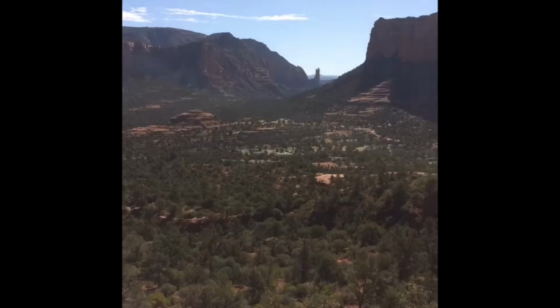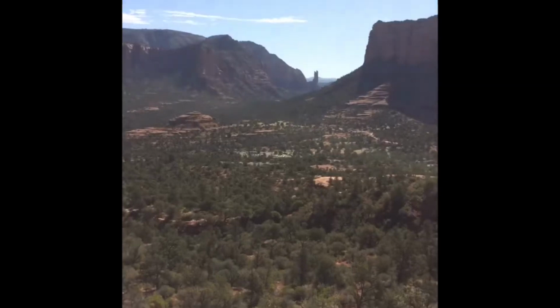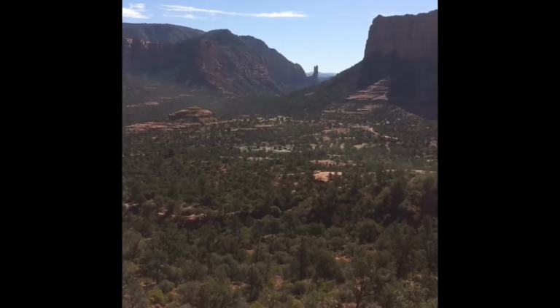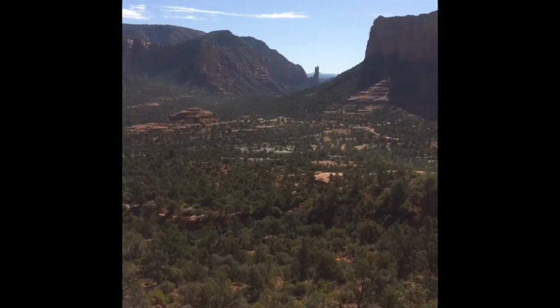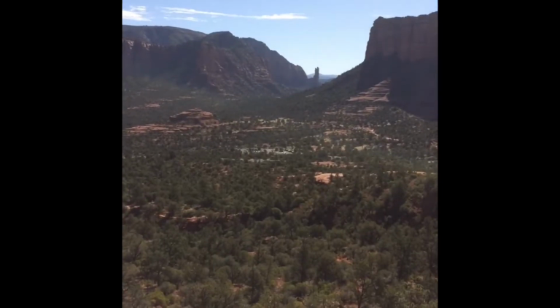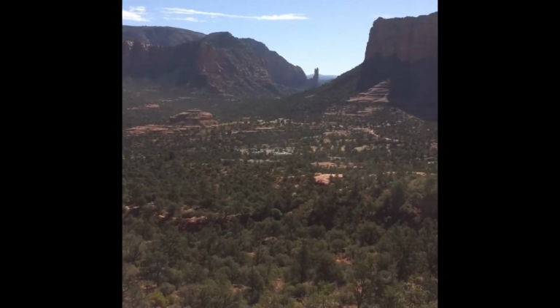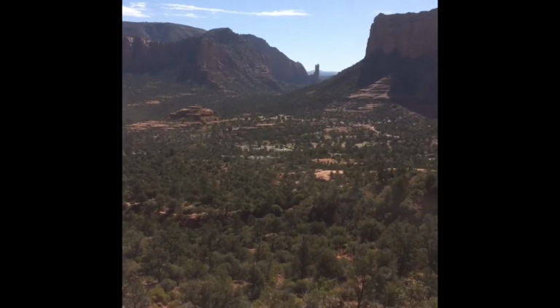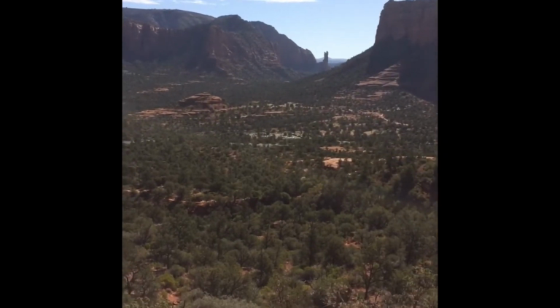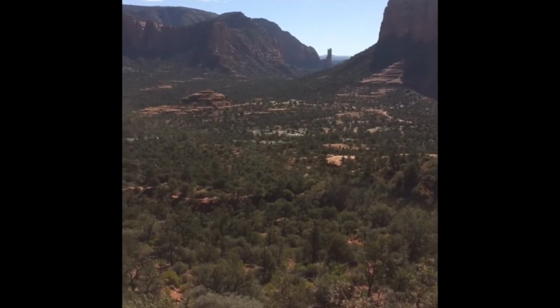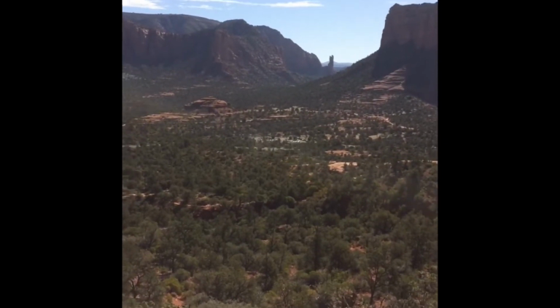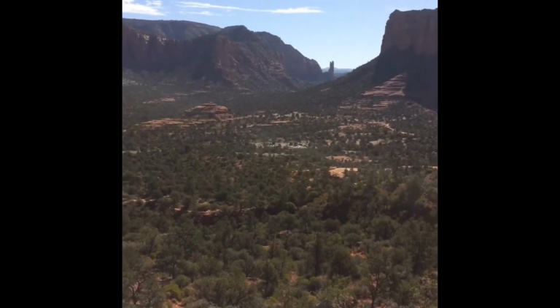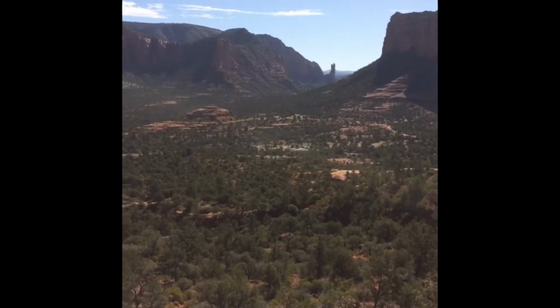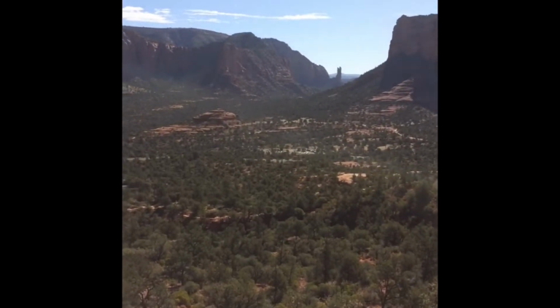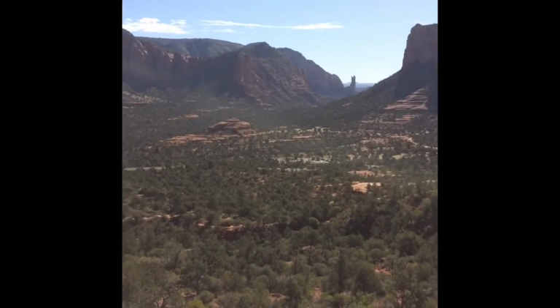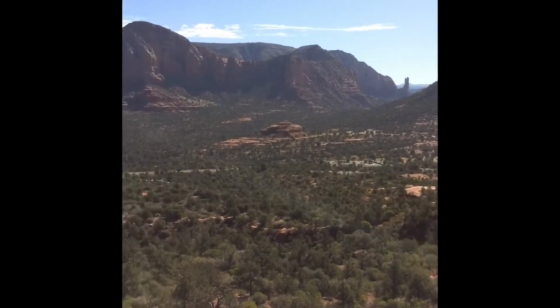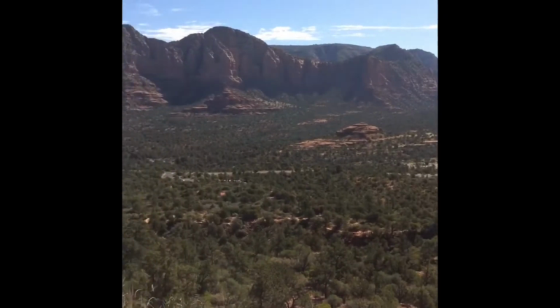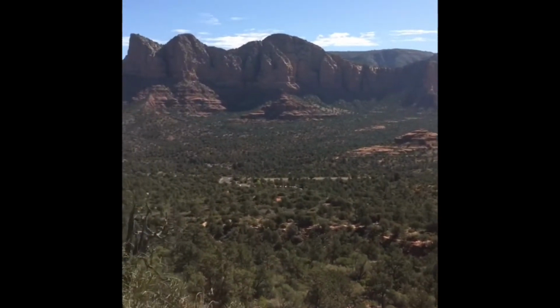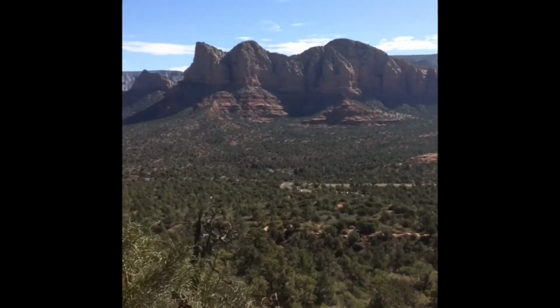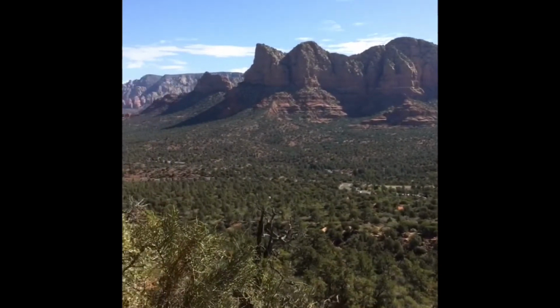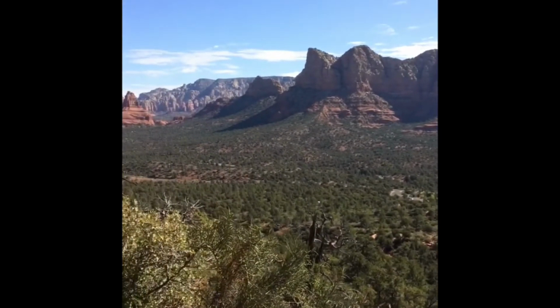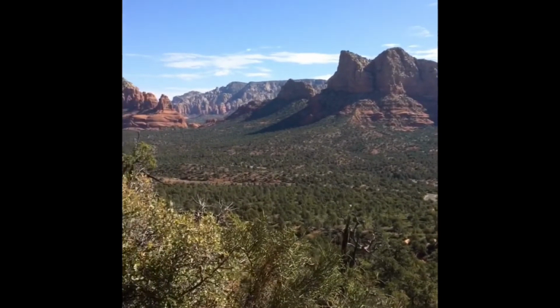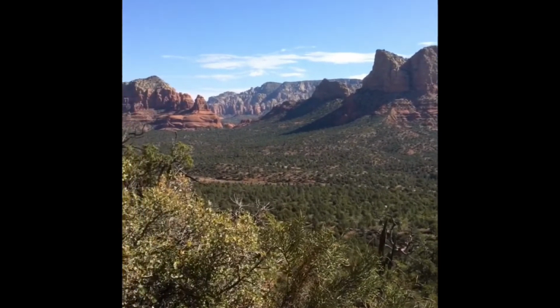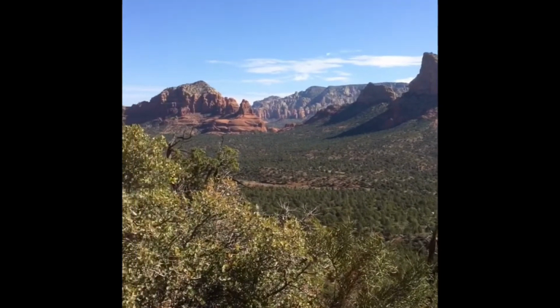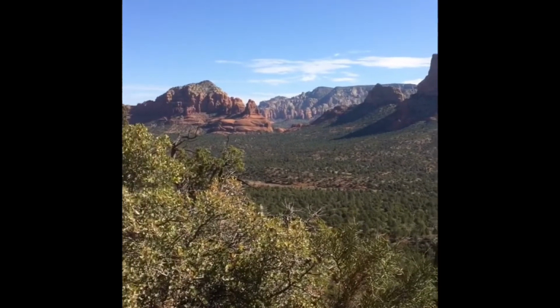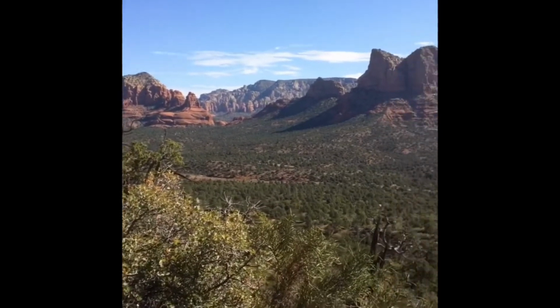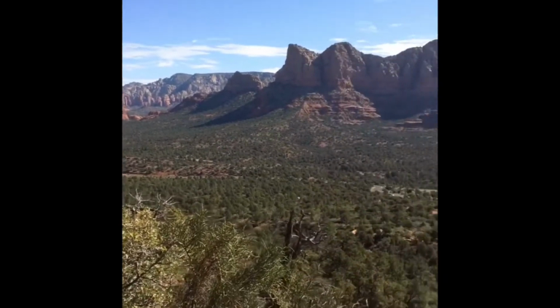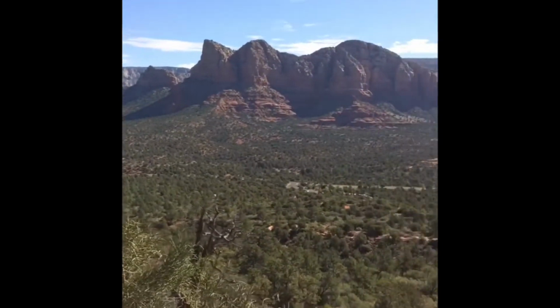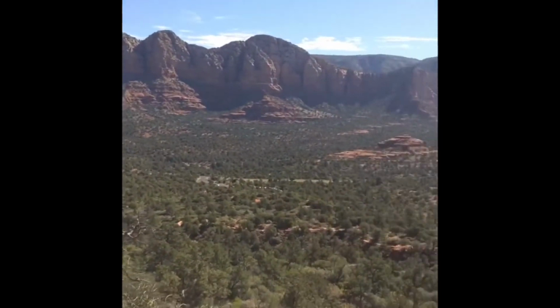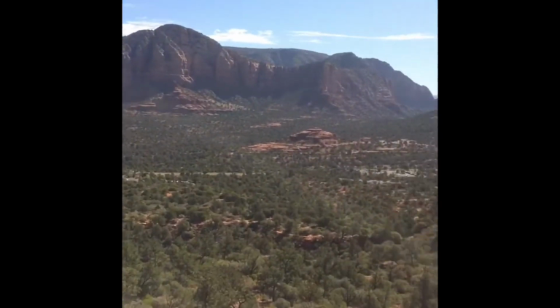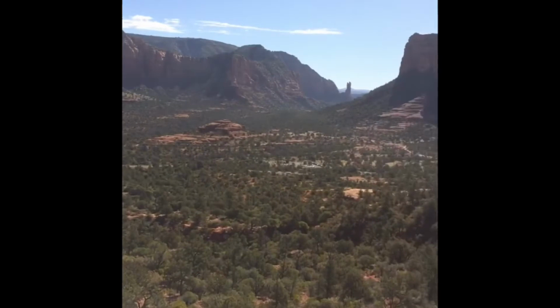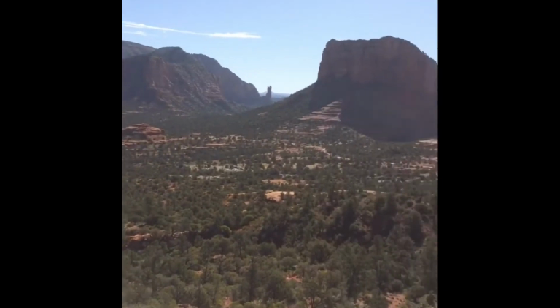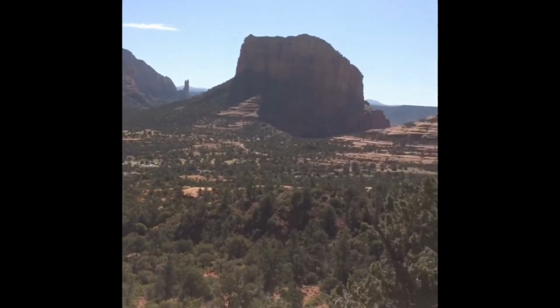We're on the High Line. The High Line Trail started there in the parking lot in the middle of your screen. We're probably less than a mile into it. Just amazing views though.